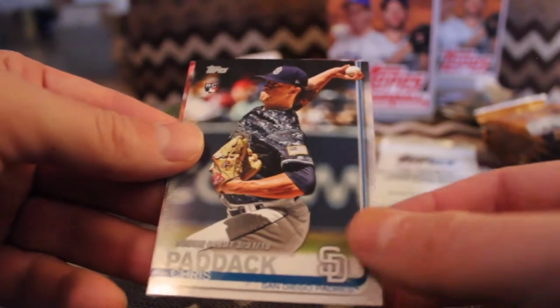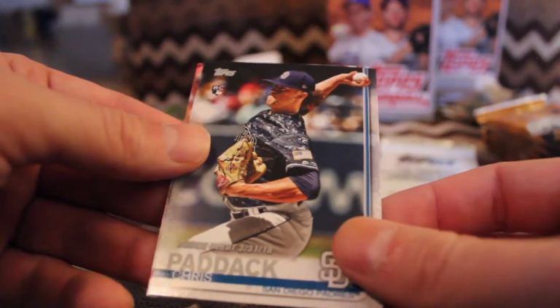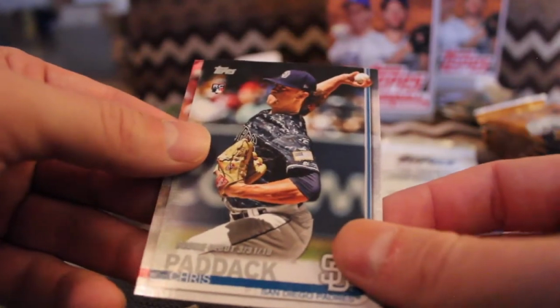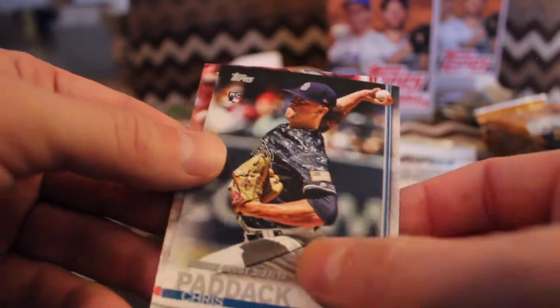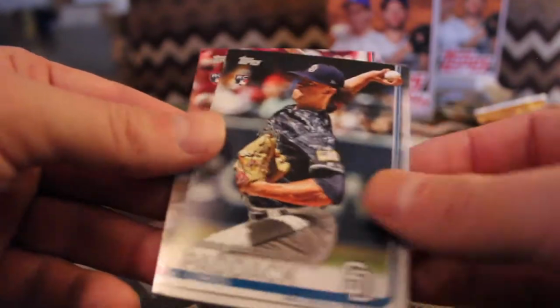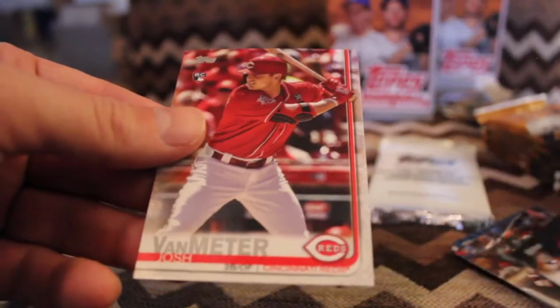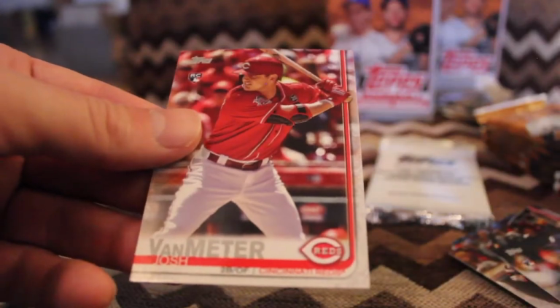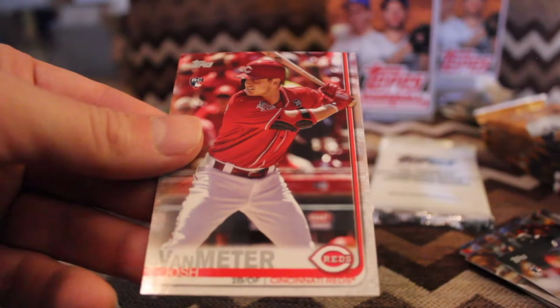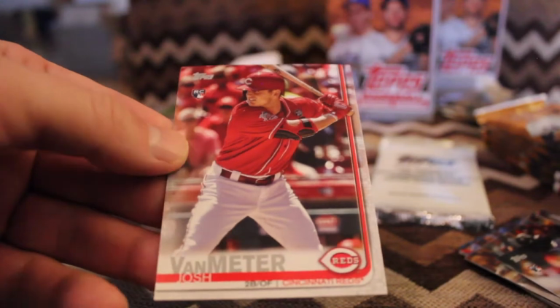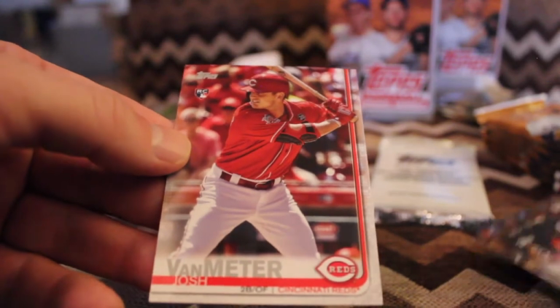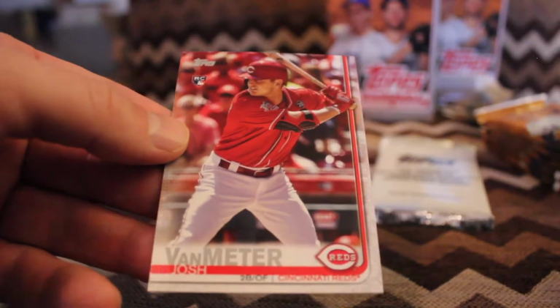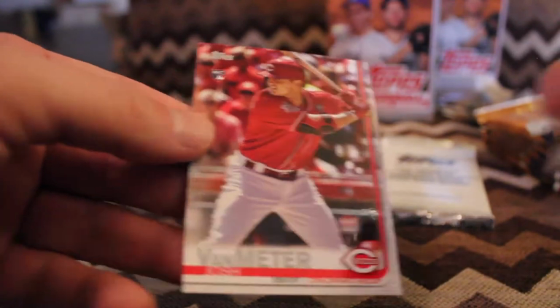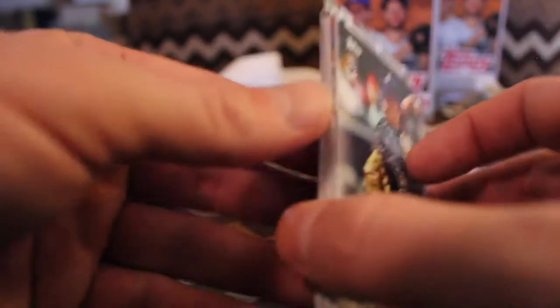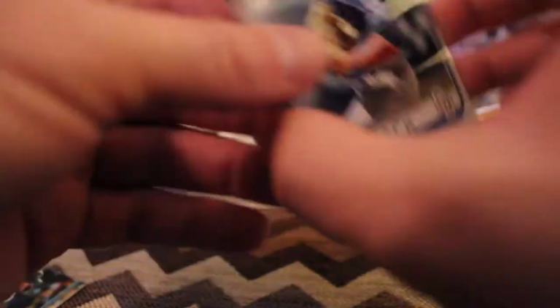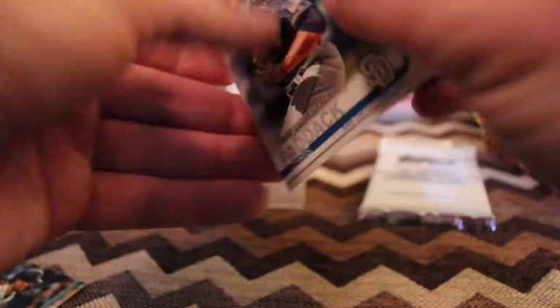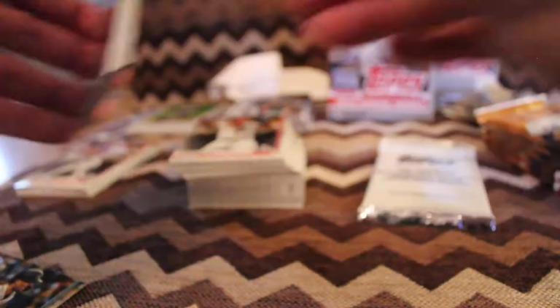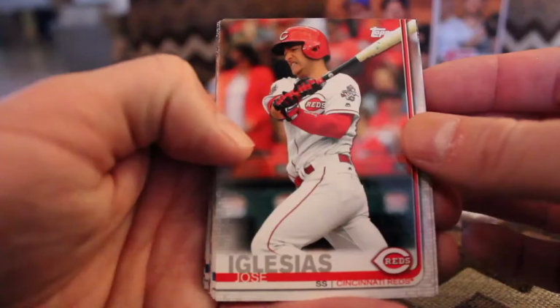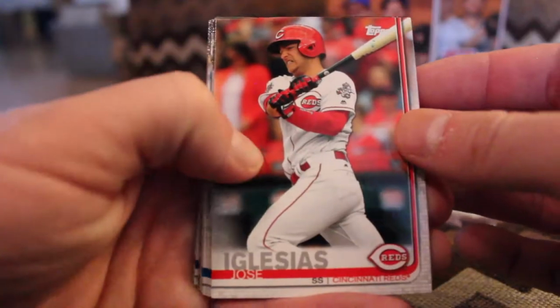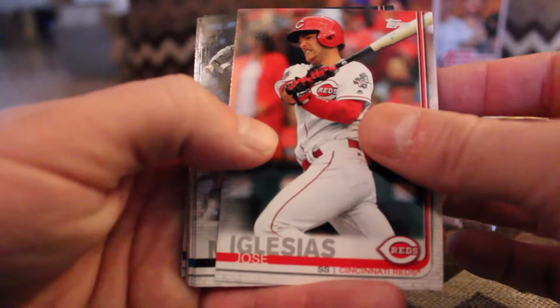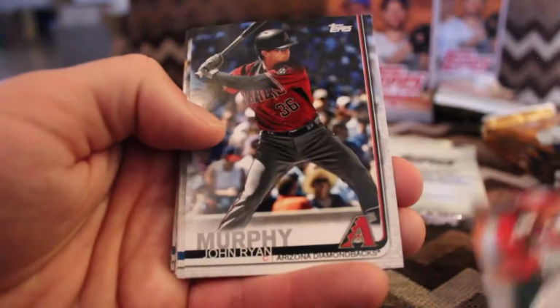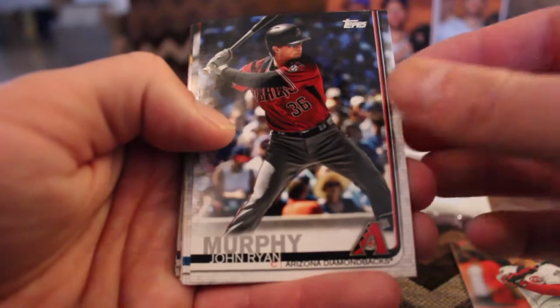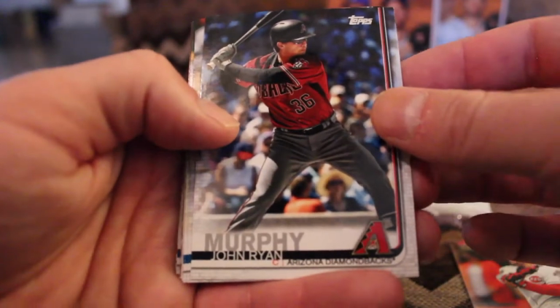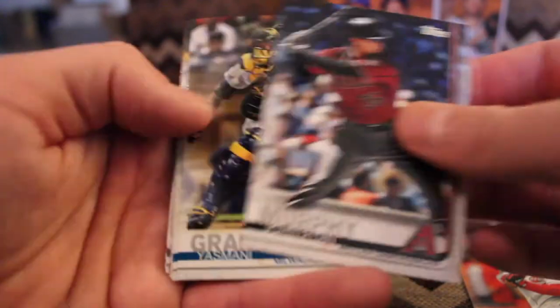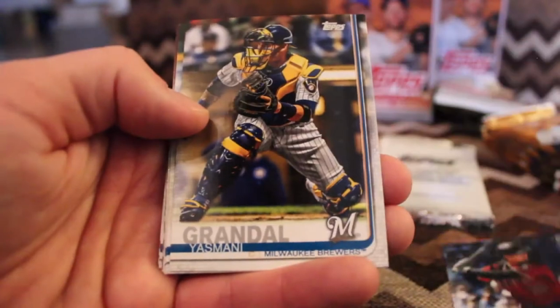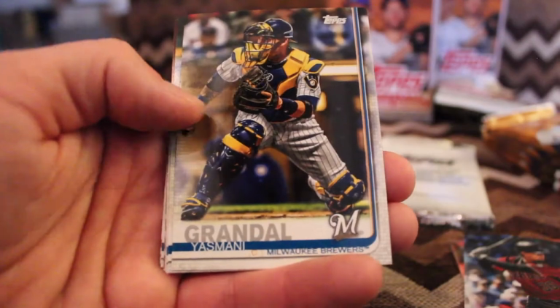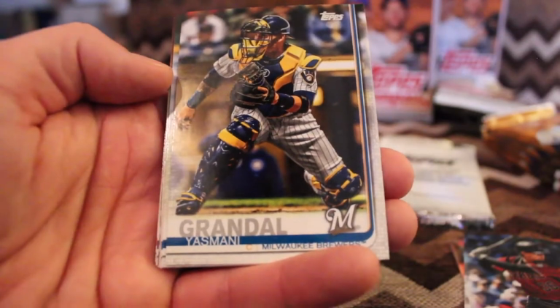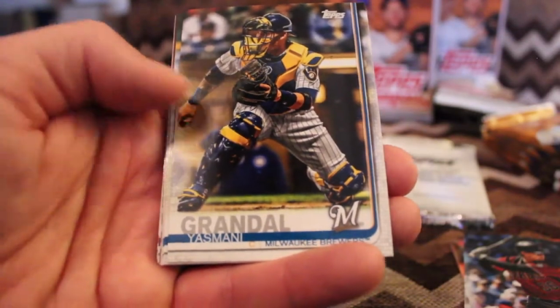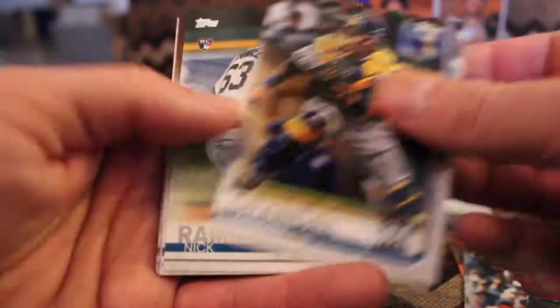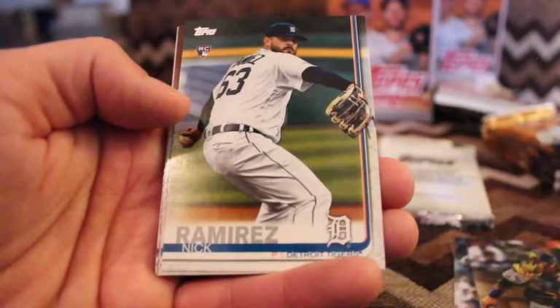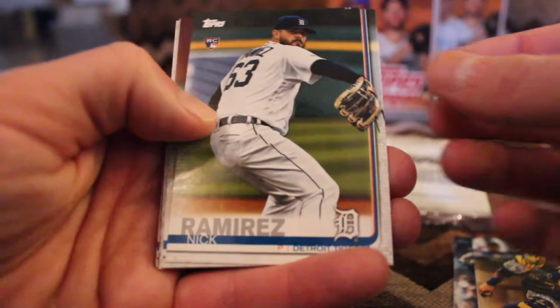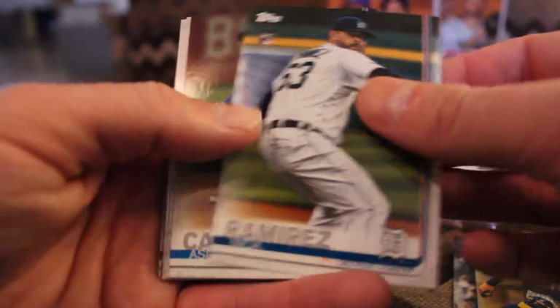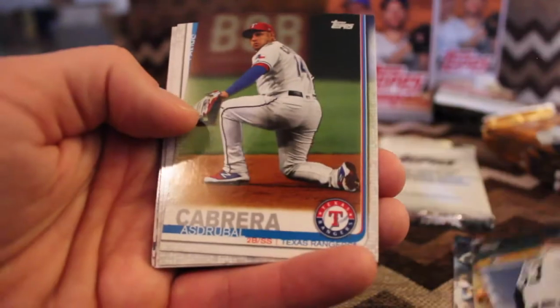Chris Paddock, rookie card with the rookie debut date. Josh Van Meter, rookie card — he was a highly touted prospect at one point I think. Jose Iglesias. John Ryan Murphy. Yasmani Grandal. Nick Ramirez, rookie card. Estrubal Cabrera.